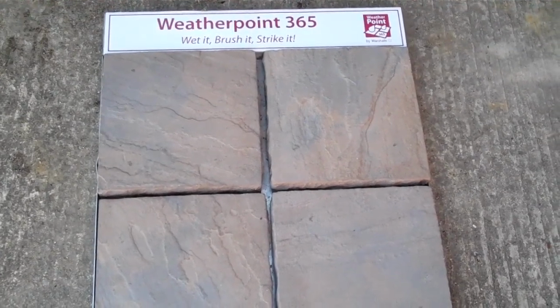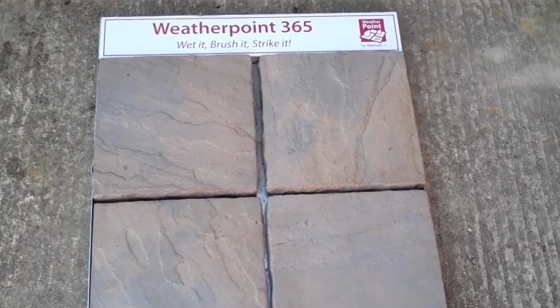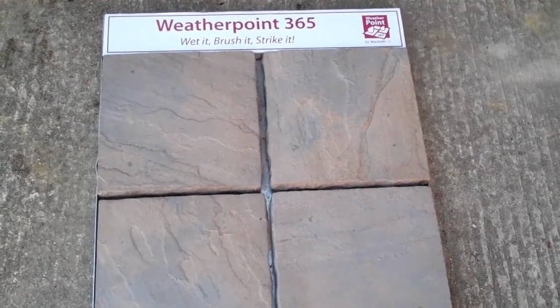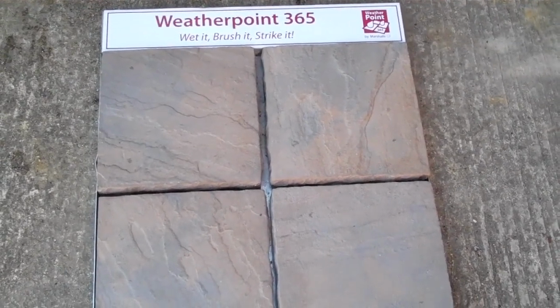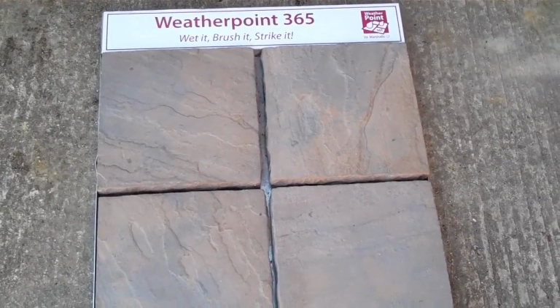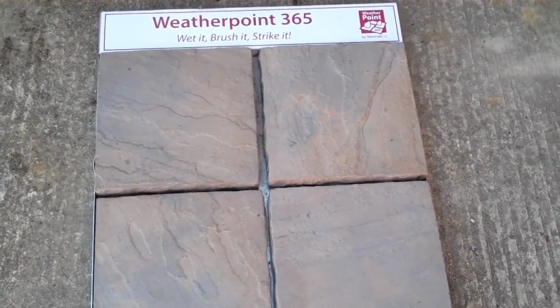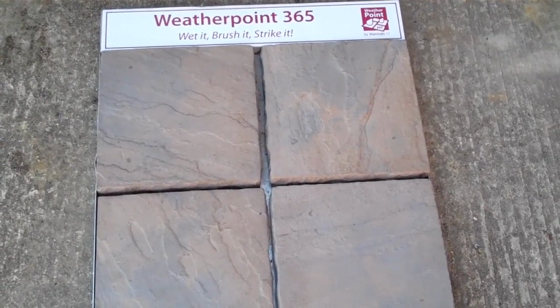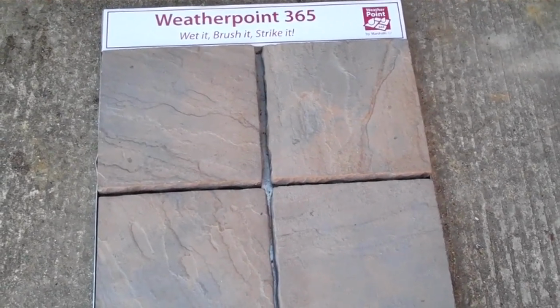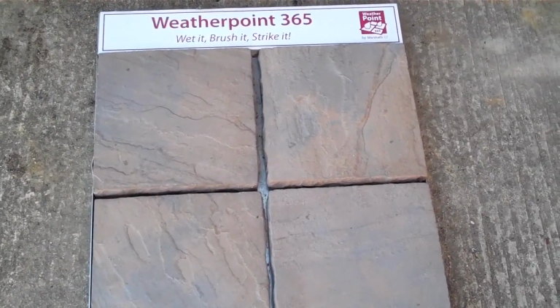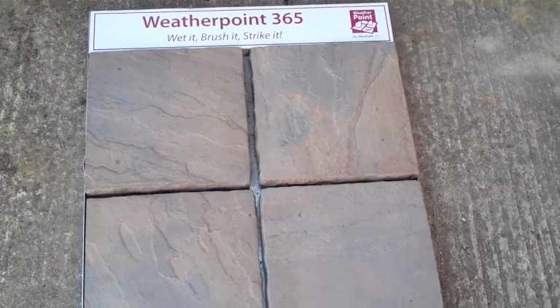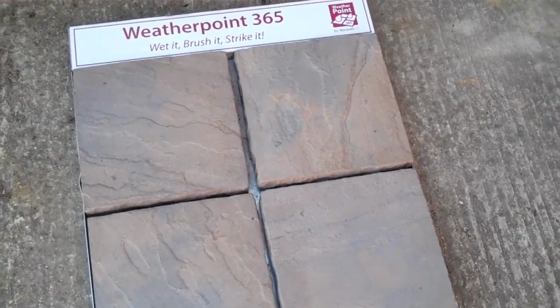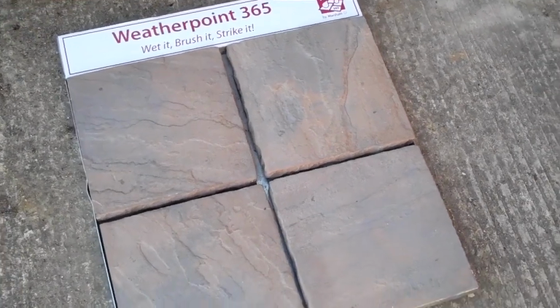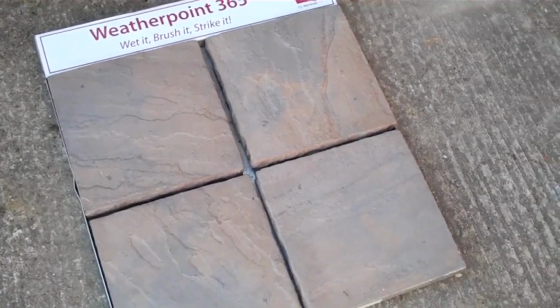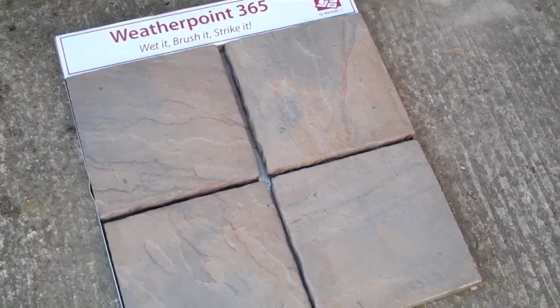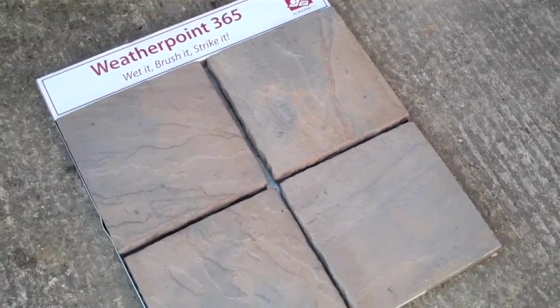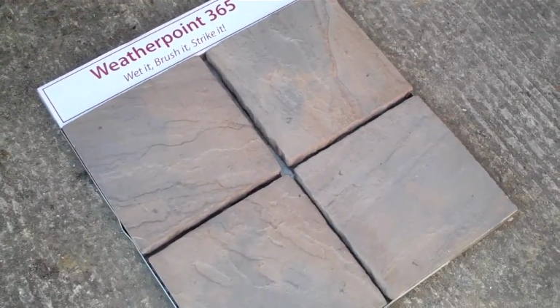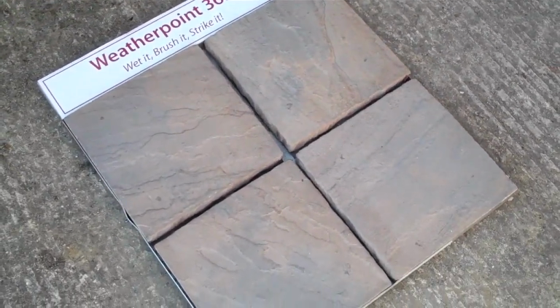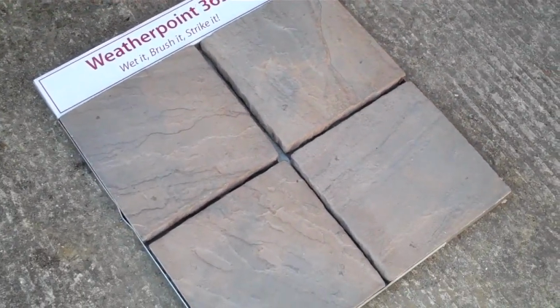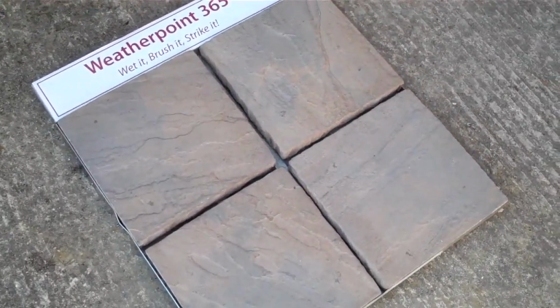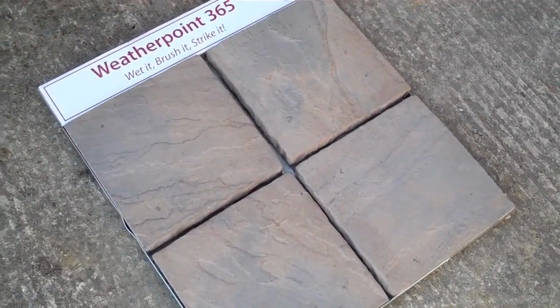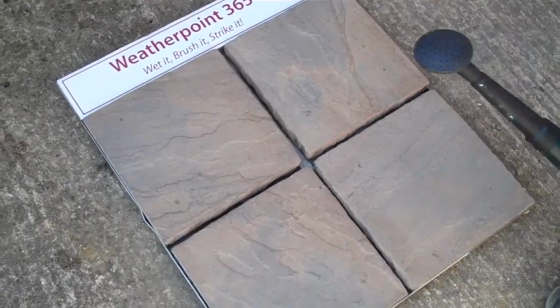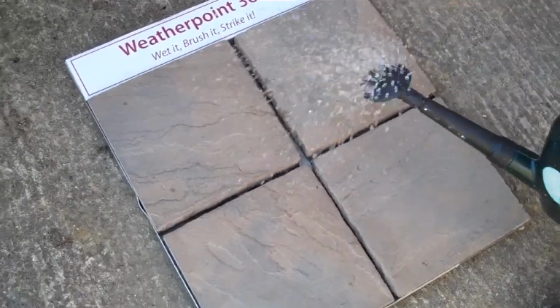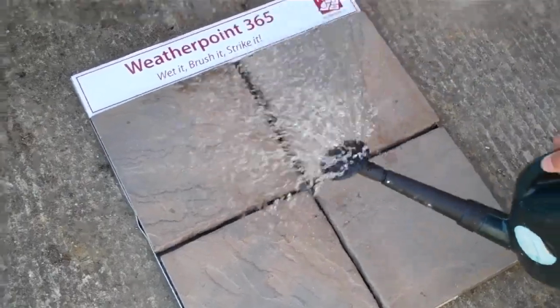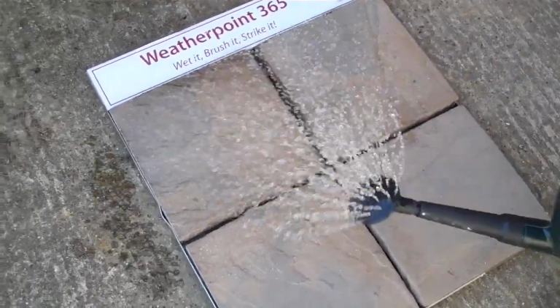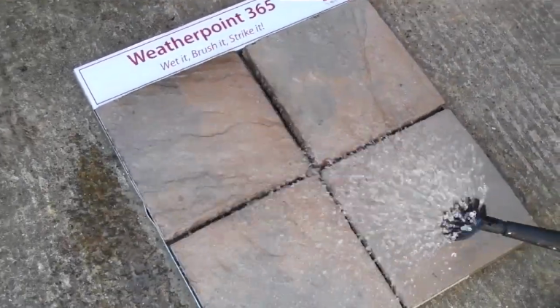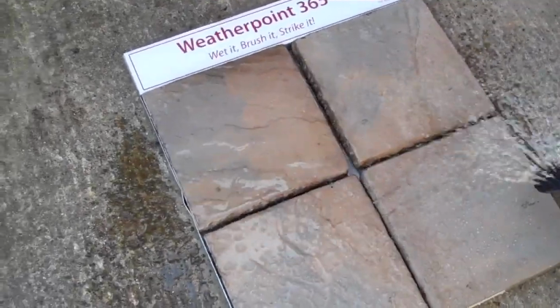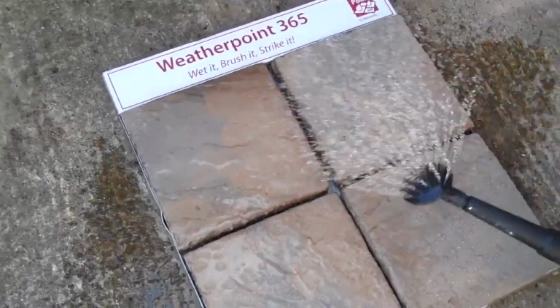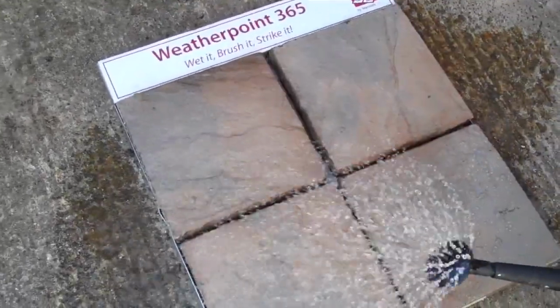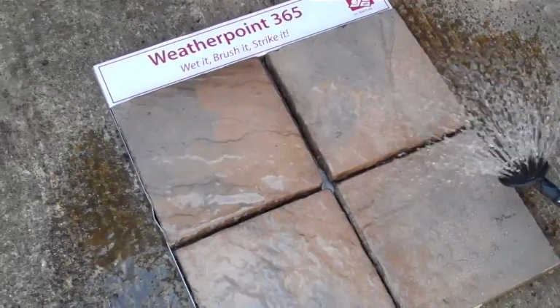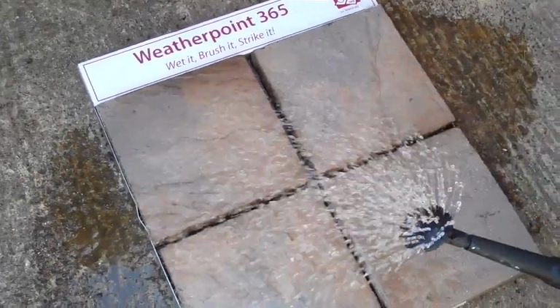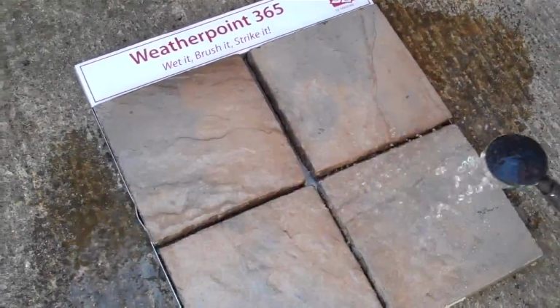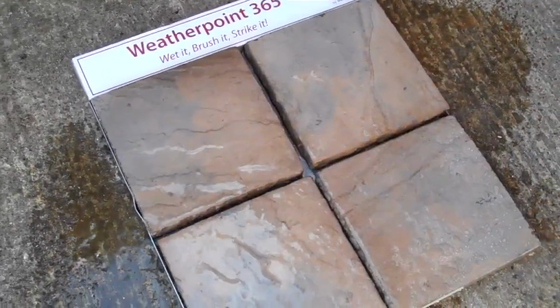Okay then Derek, if you'd like to have a go at using the new WeatherPoint 365, I'll hand it over to you. Let's get that good wash wind down. Thank you for soaking.